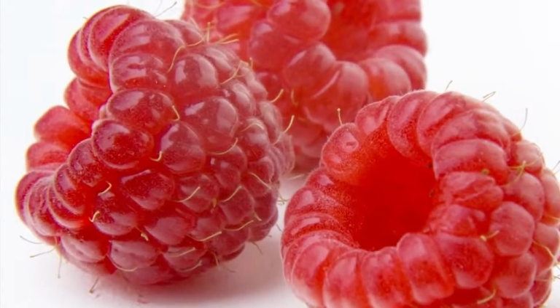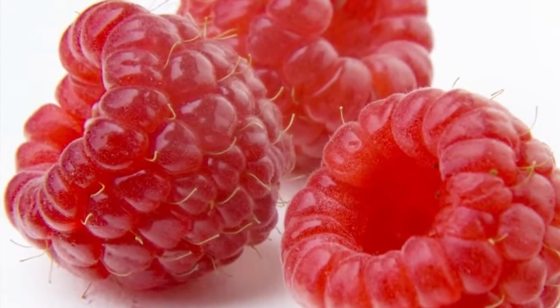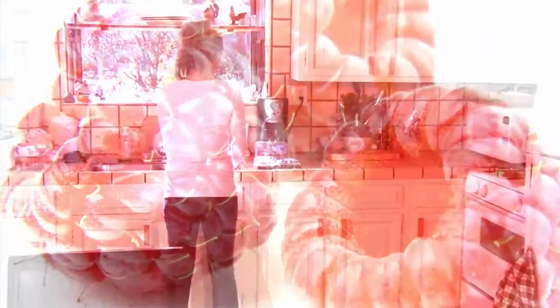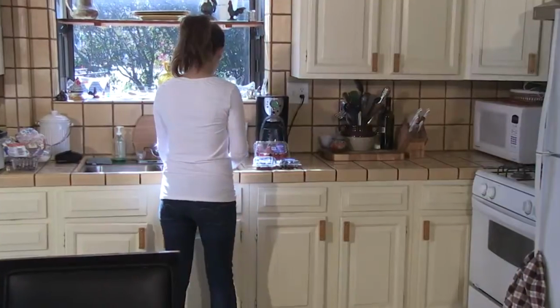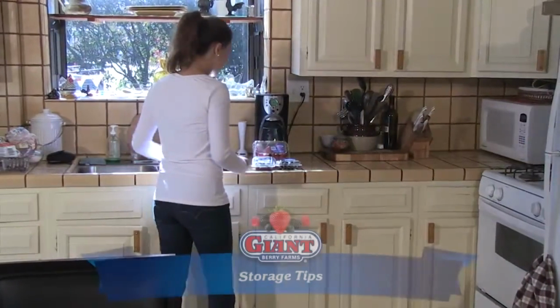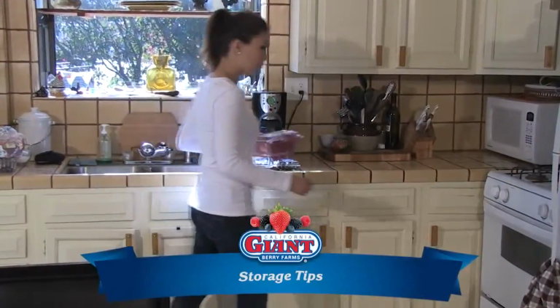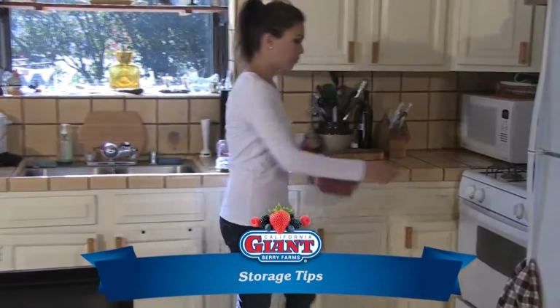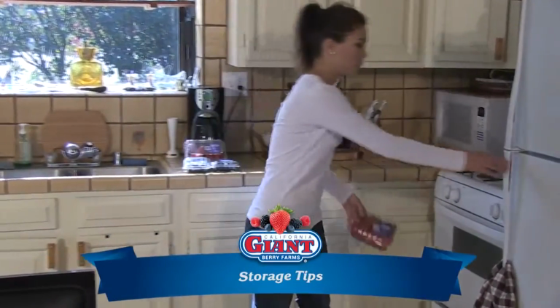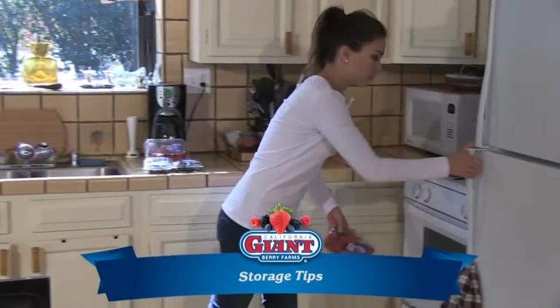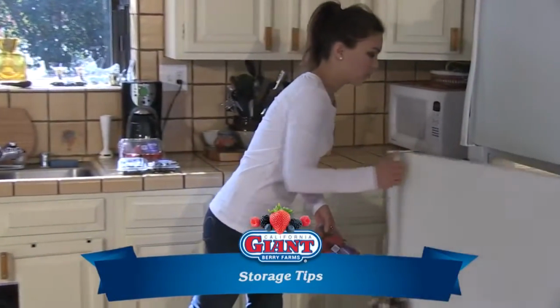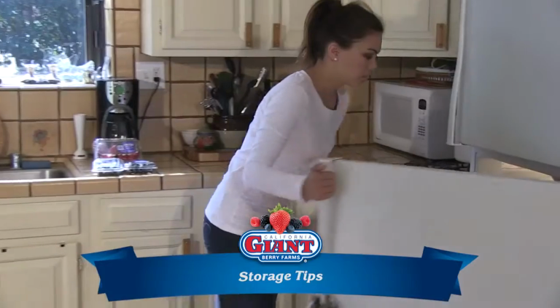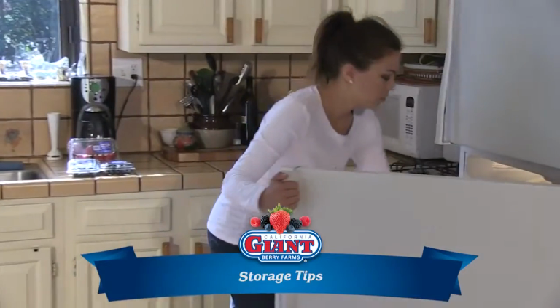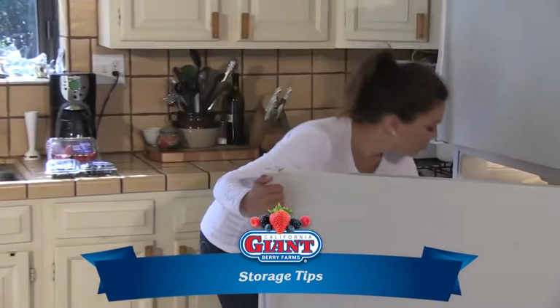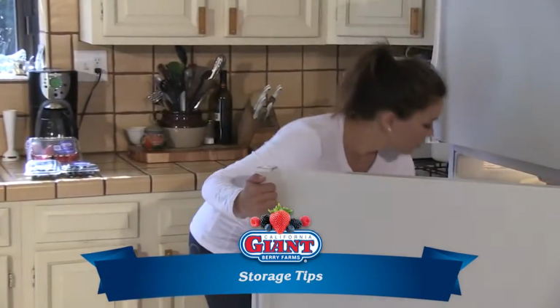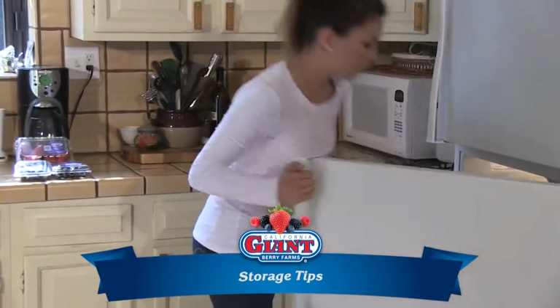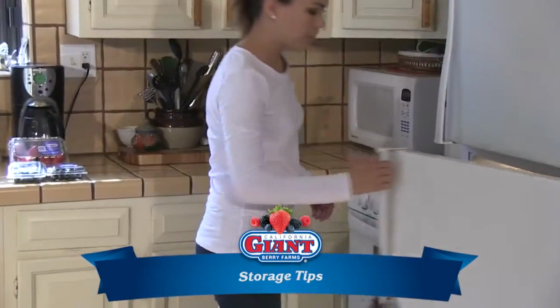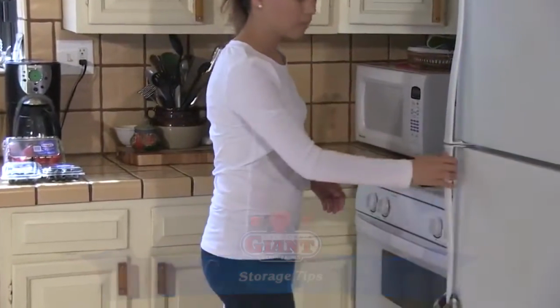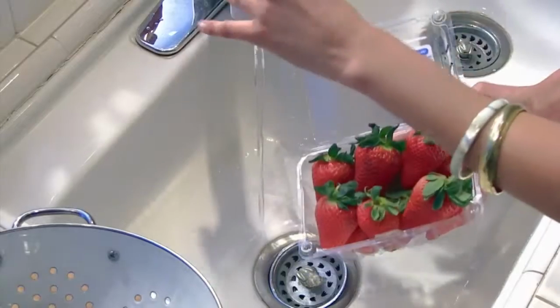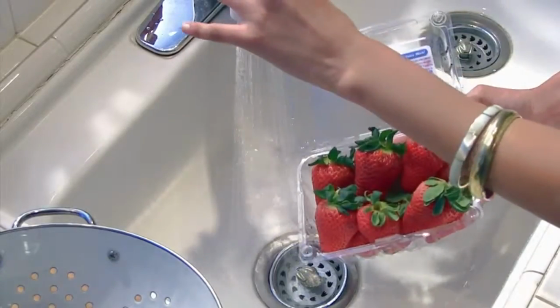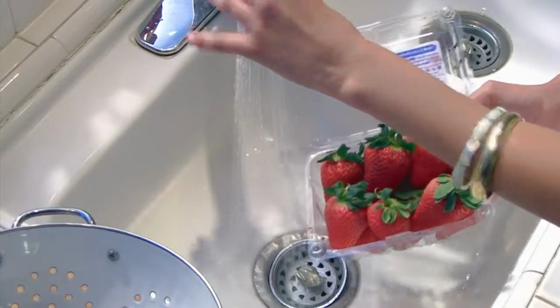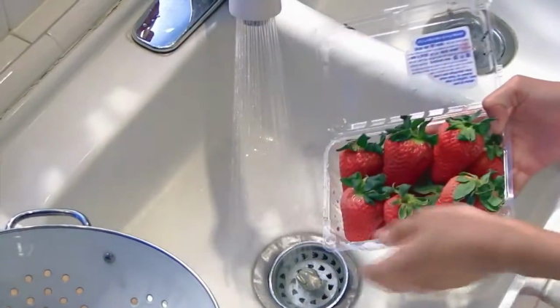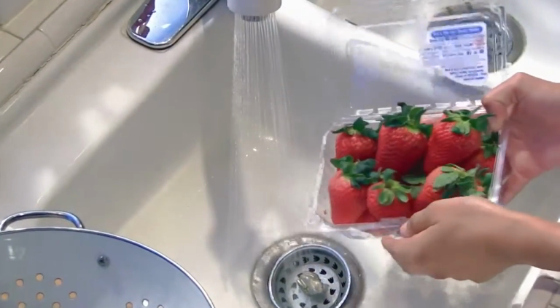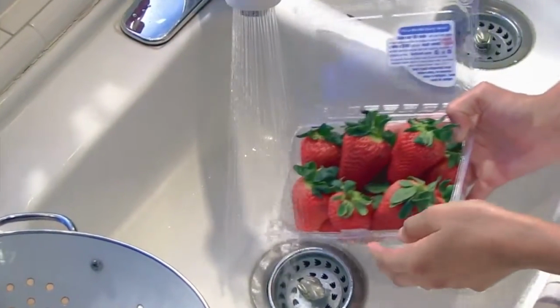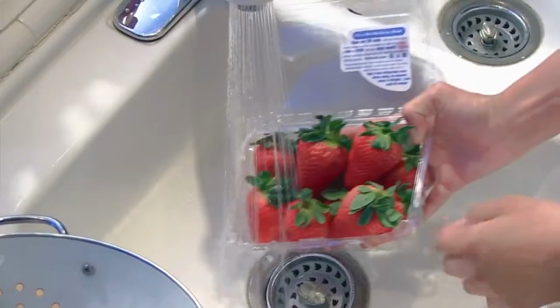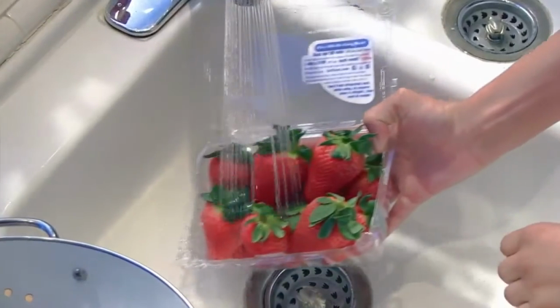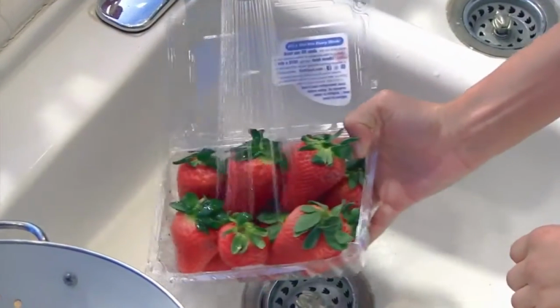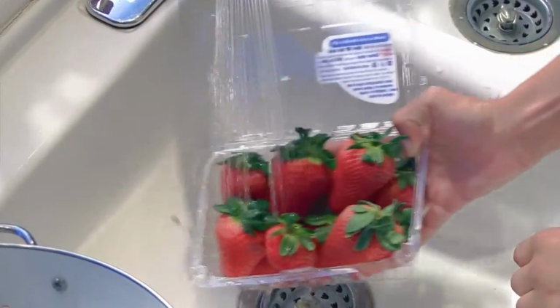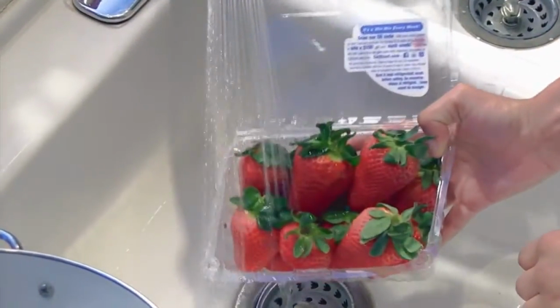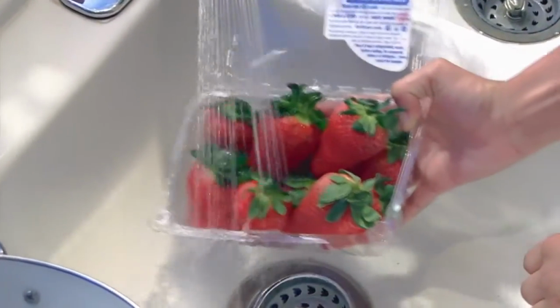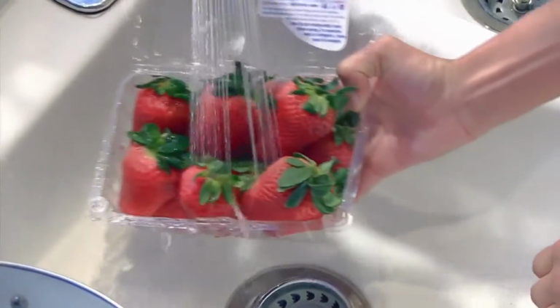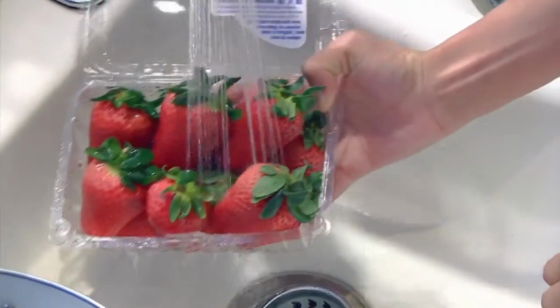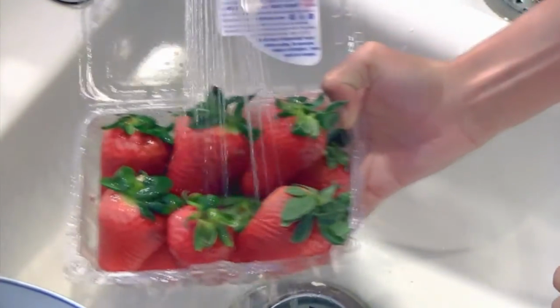All fresh berries should be kept dry and refrigerated until ready to enjoy. Handle gently and rinse berries just before eating. The clamshell container makes a great colander.